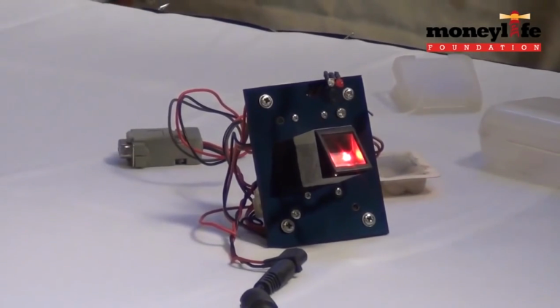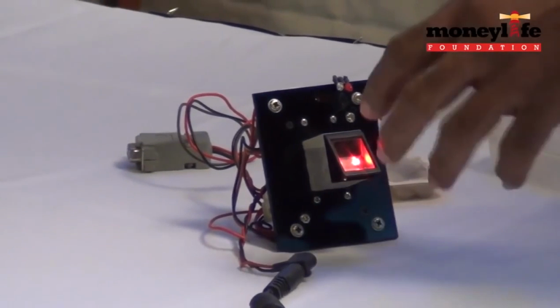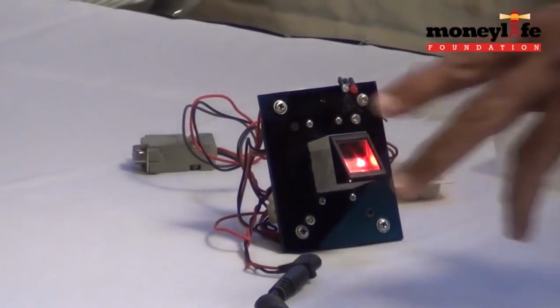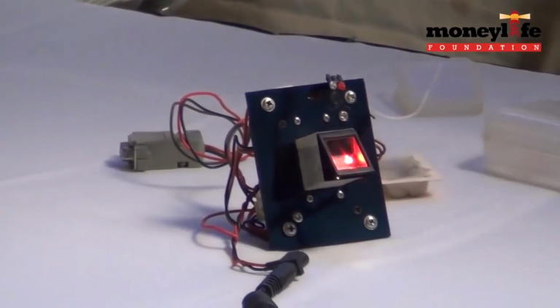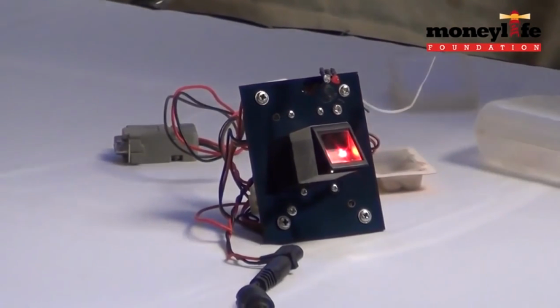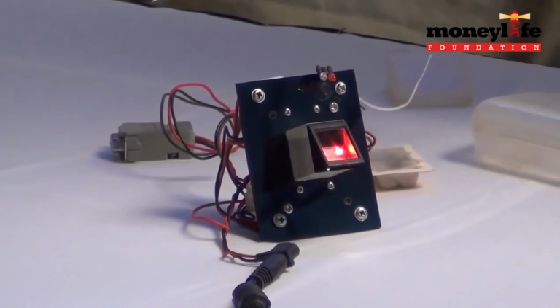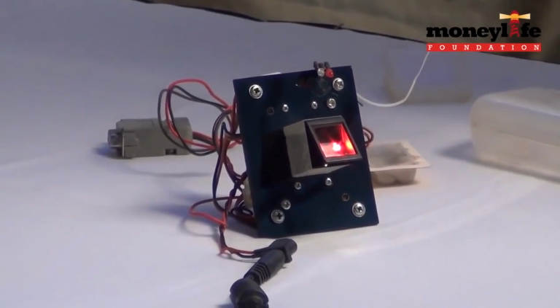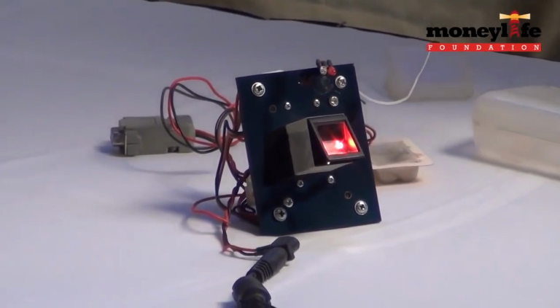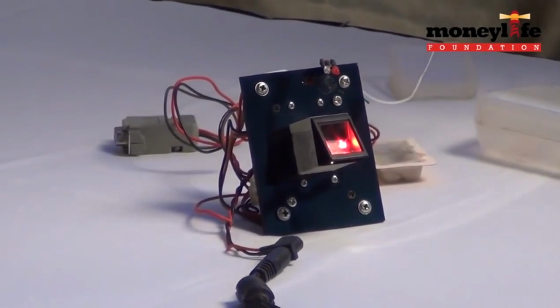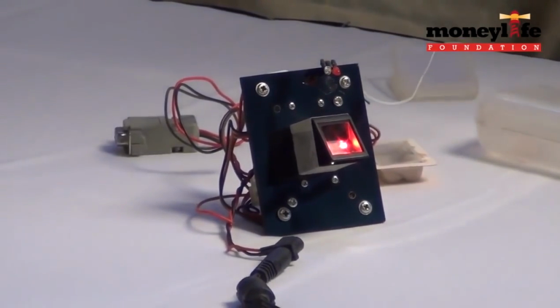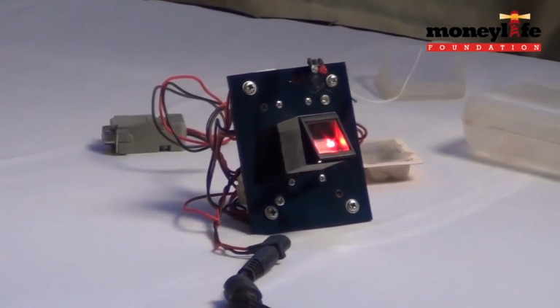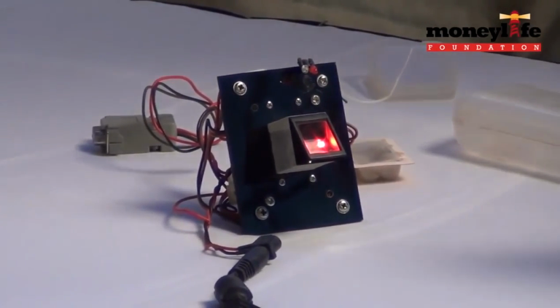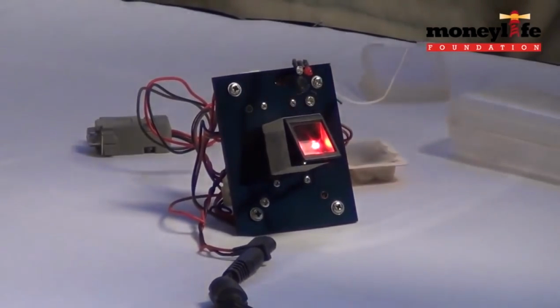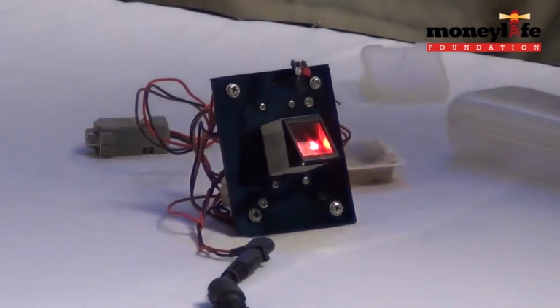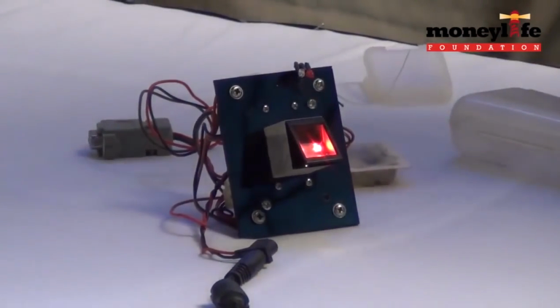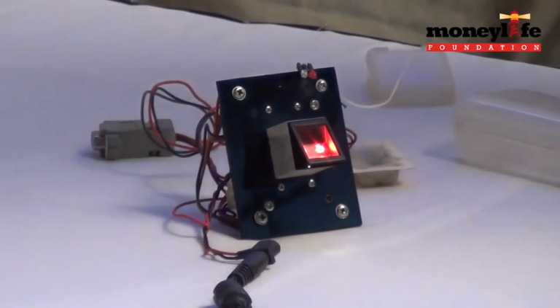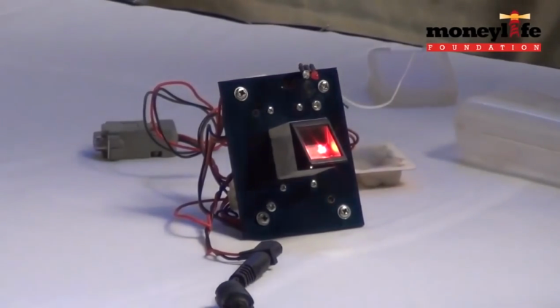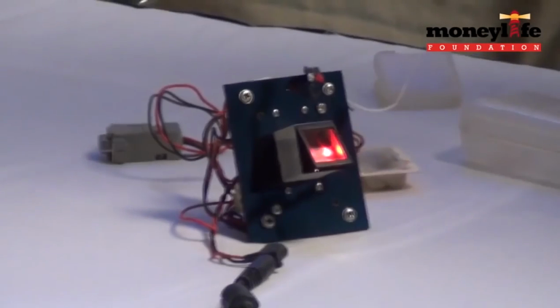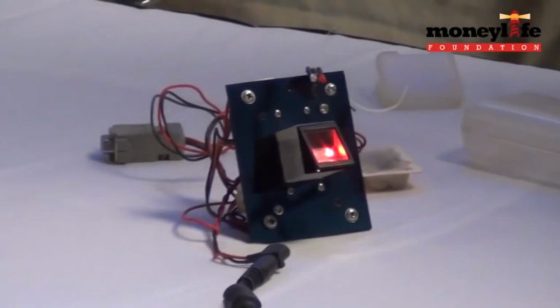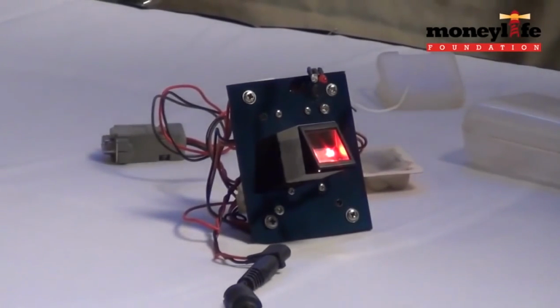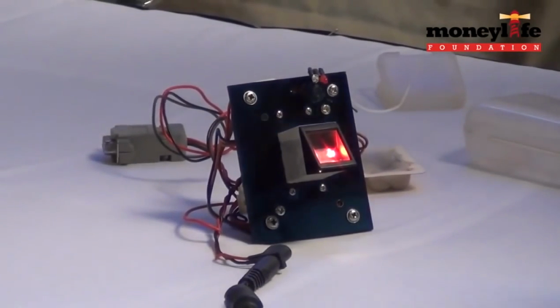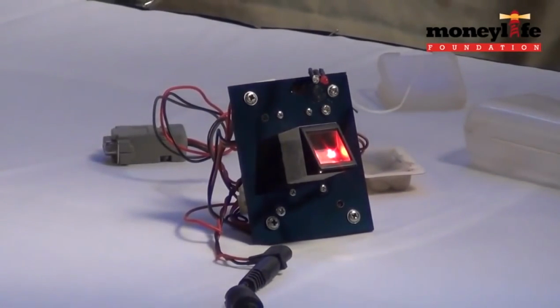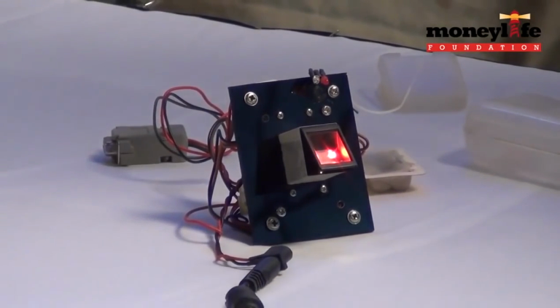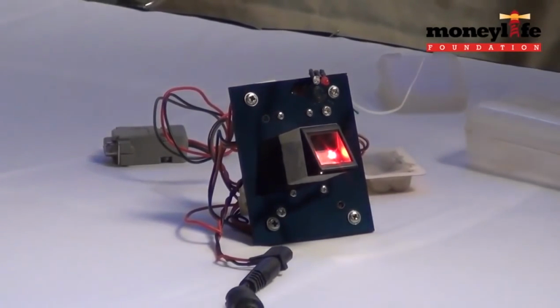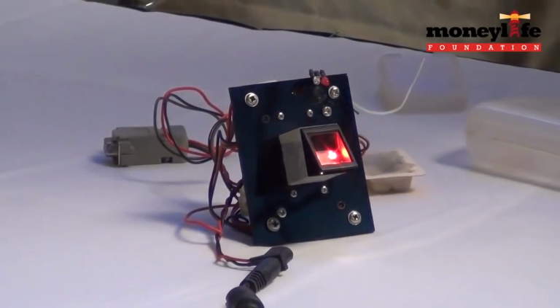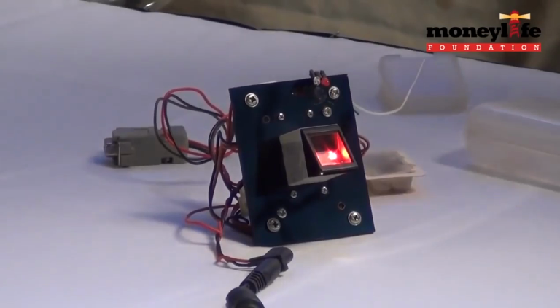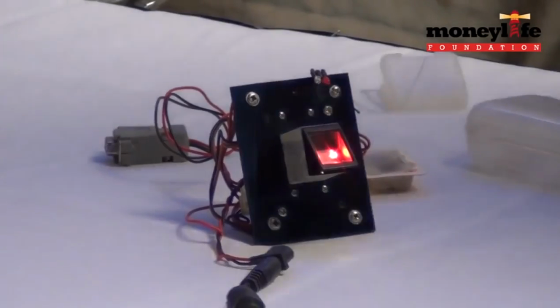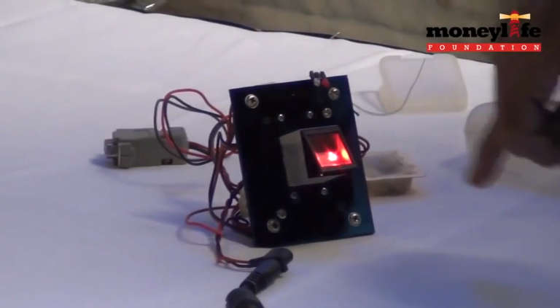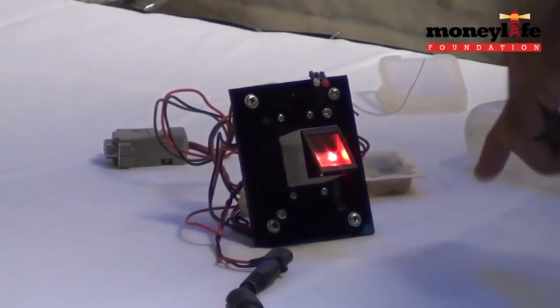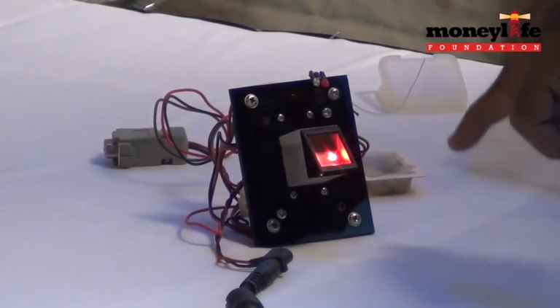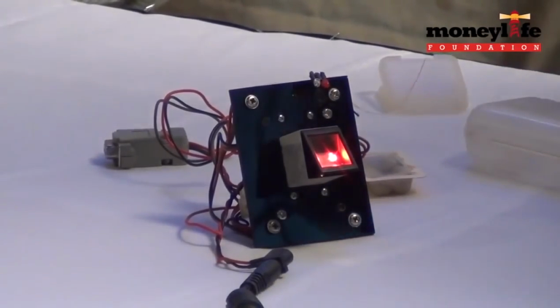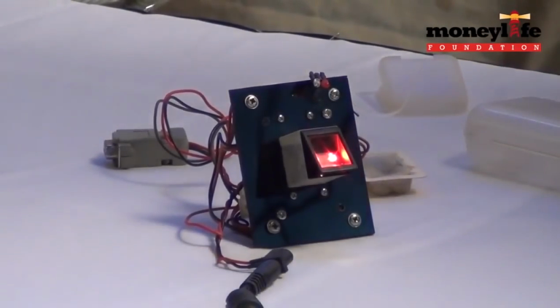It is an optical sensor, very similar to the type being used by the UID AI. This is a single fingerprint, single finger capture. The UID AI uses multi fingers, but for authentication purposes, they will be using something absolutely similar like this one.